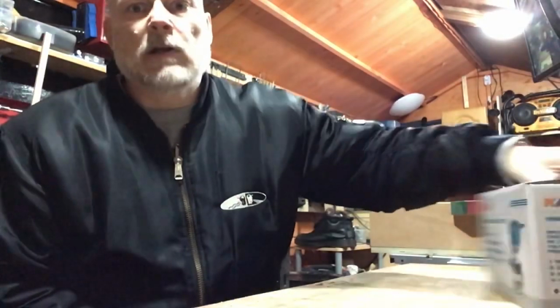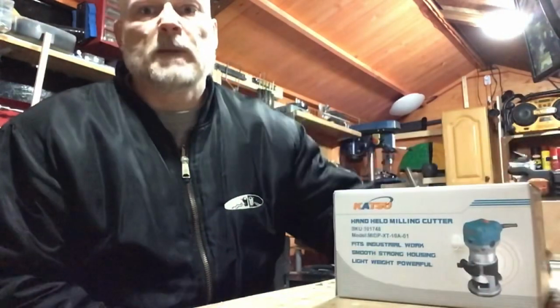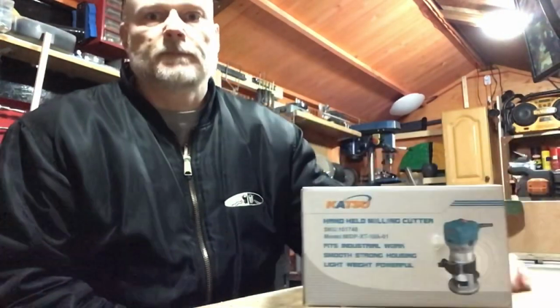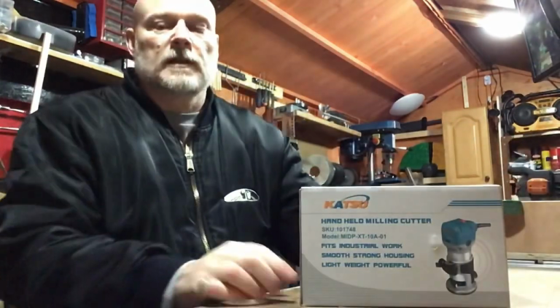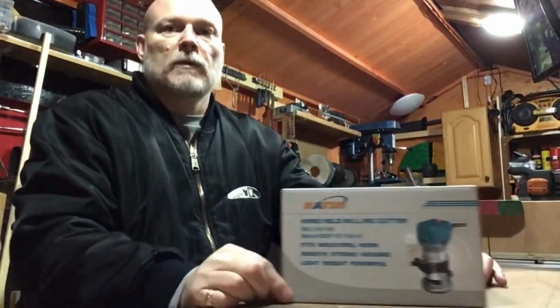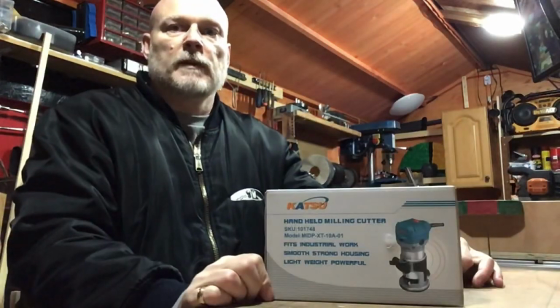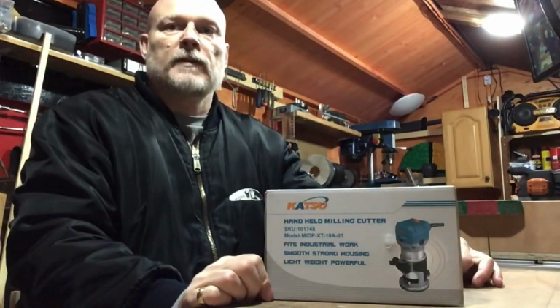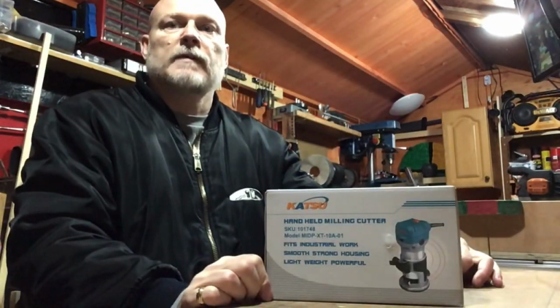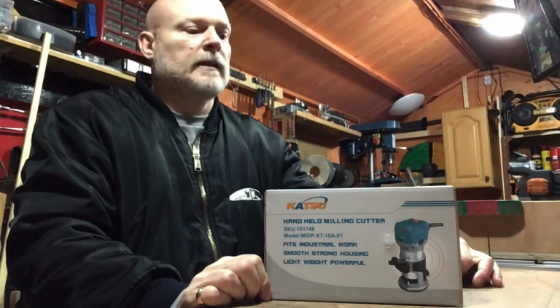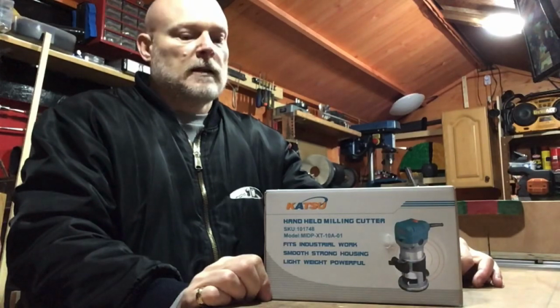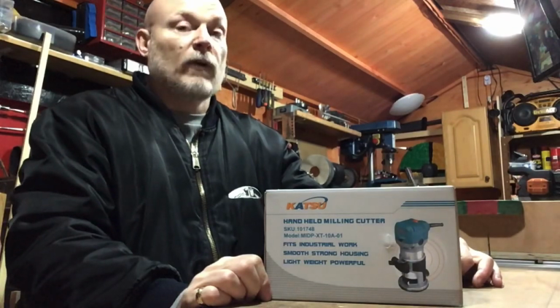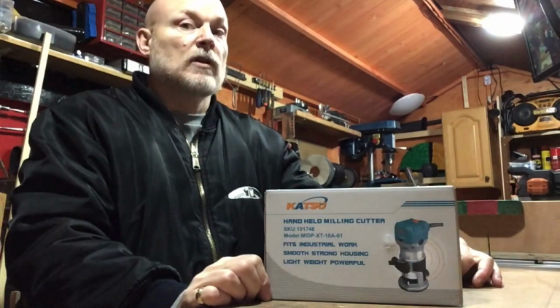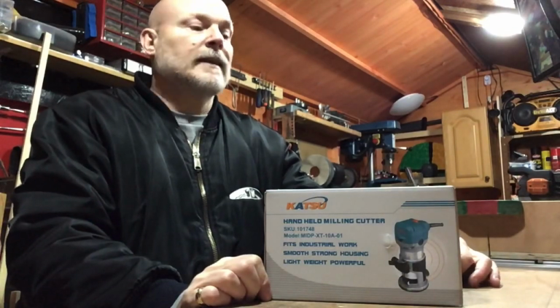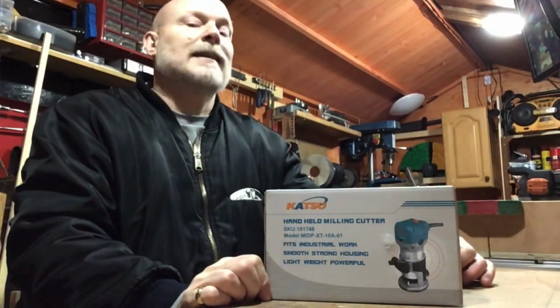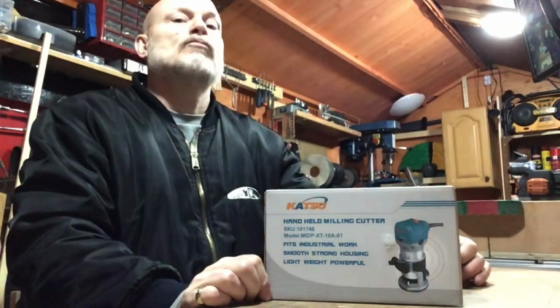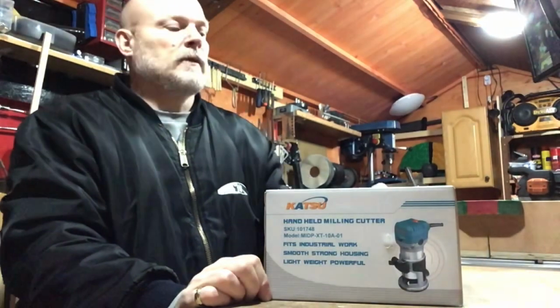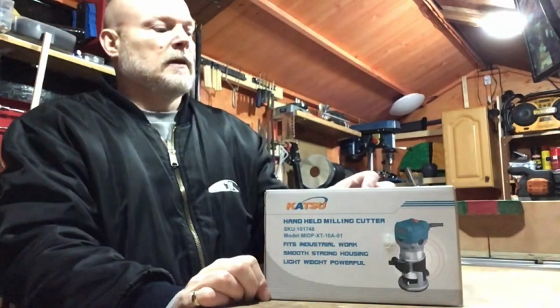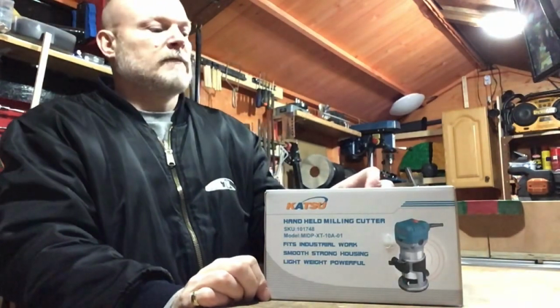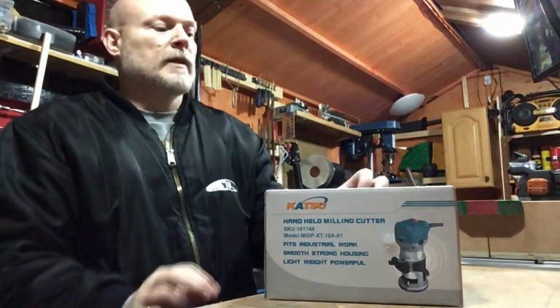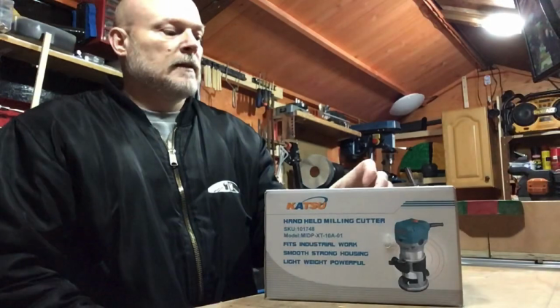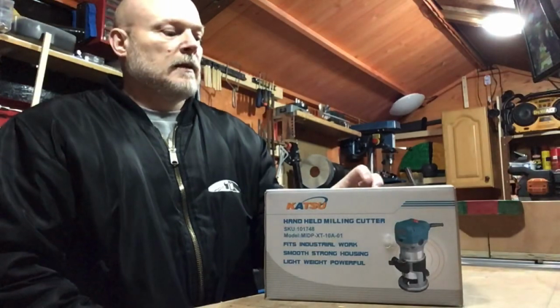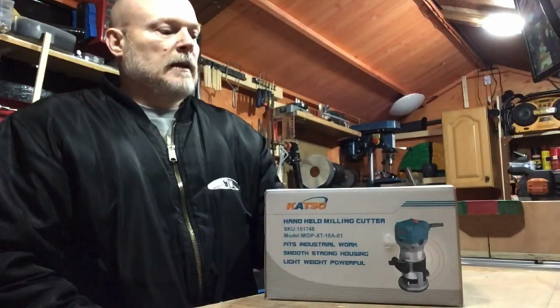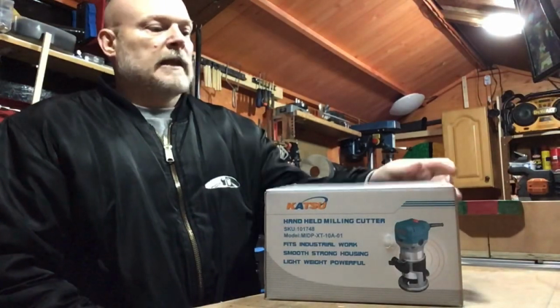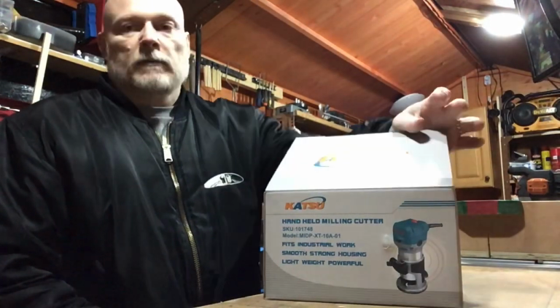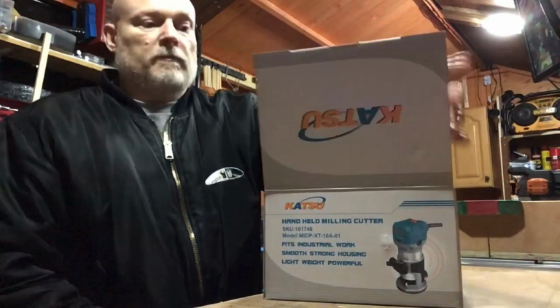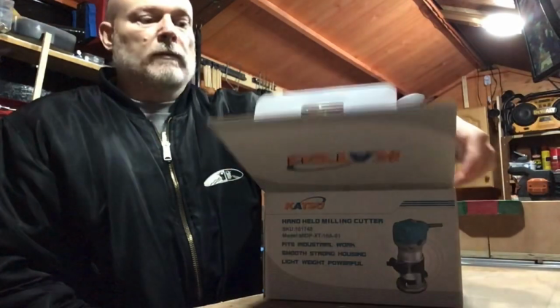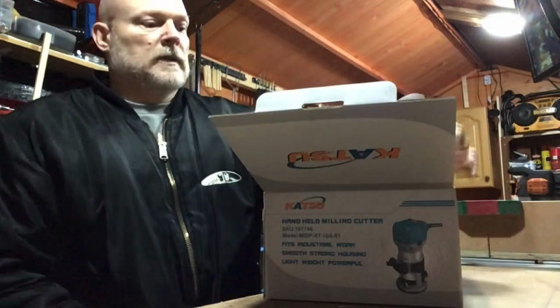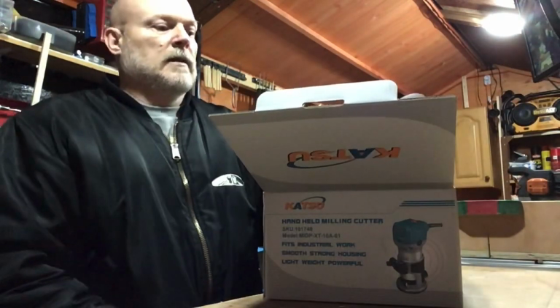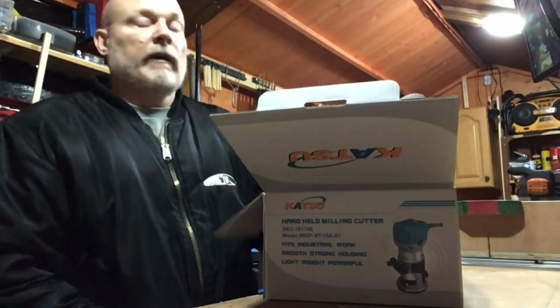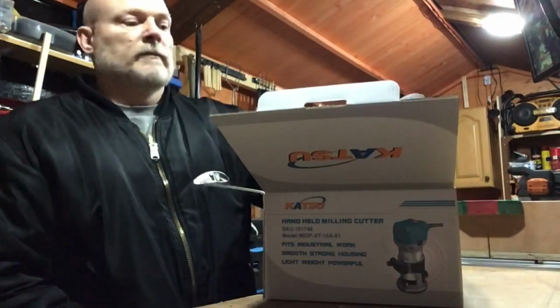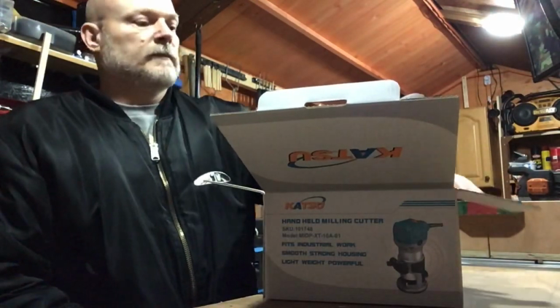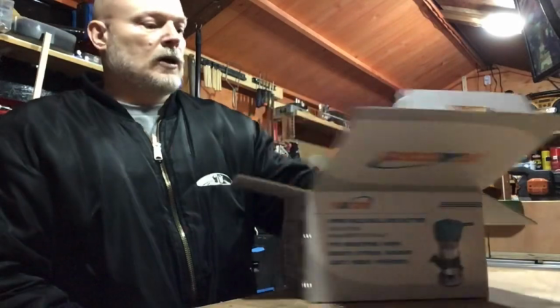I got it off Amazon. It's the cheapest one they do on there — £35.99. It's got a 4.5 star rating and 600 people have left reviews on it. You obviously get the odd bad one but the majority of them are good.